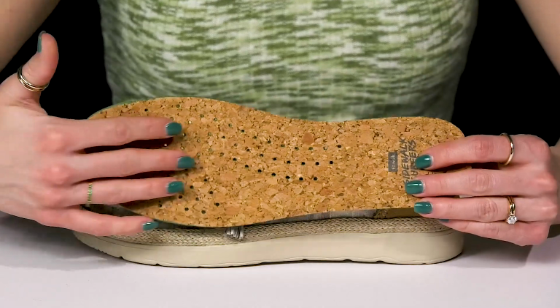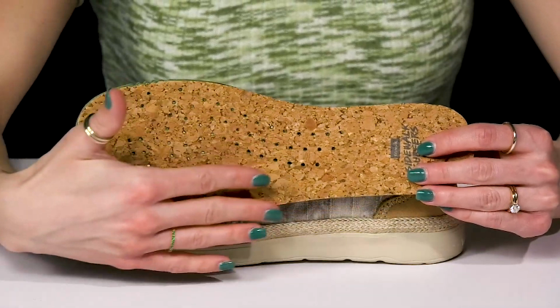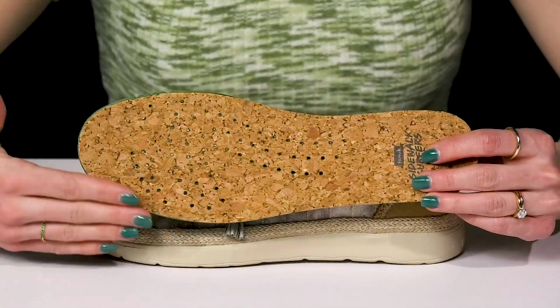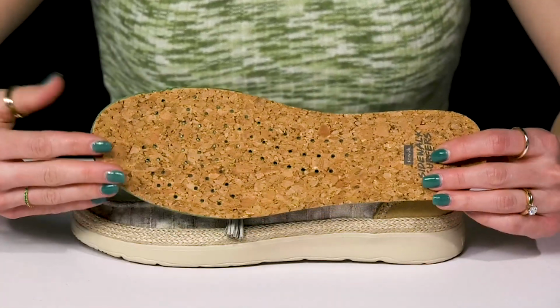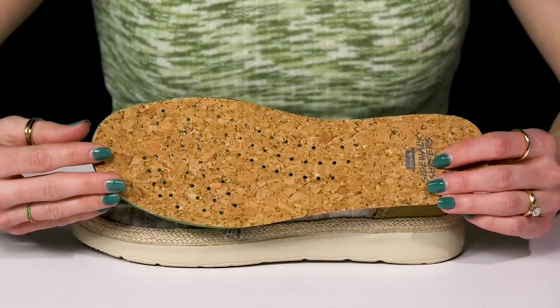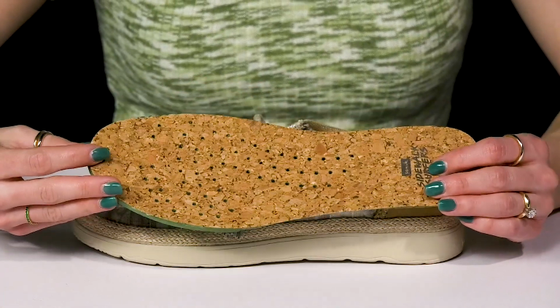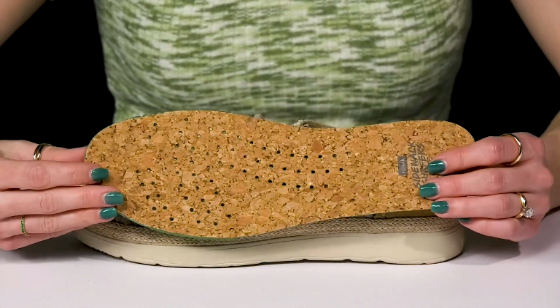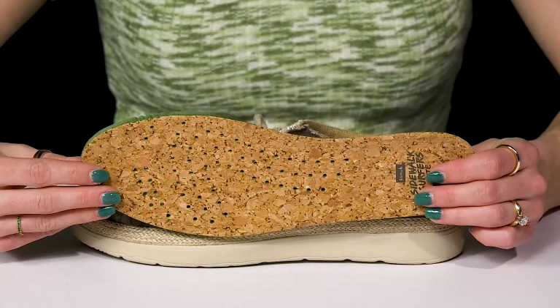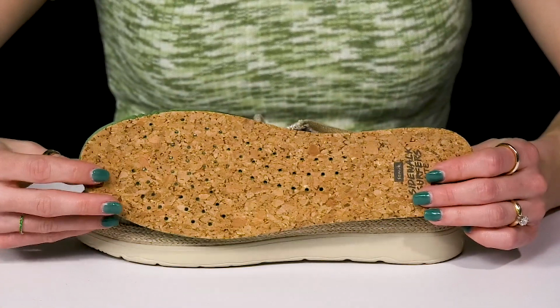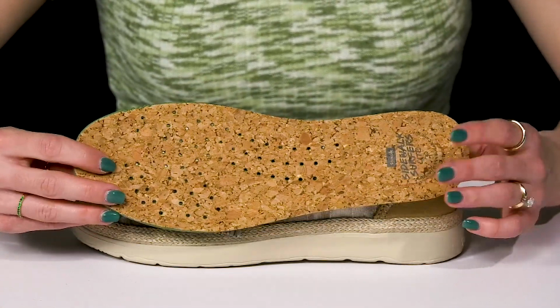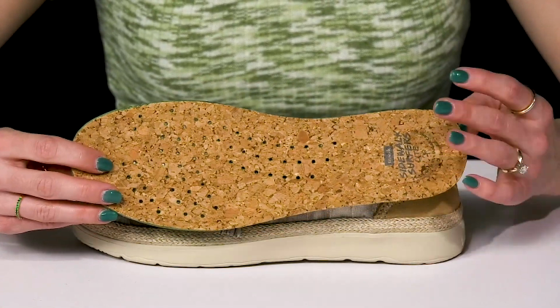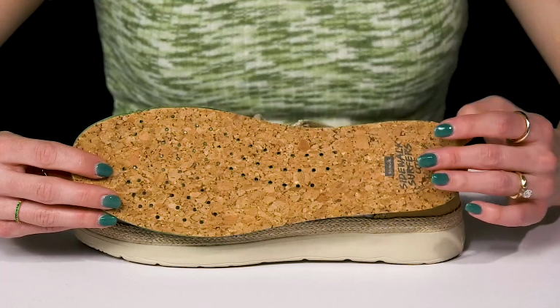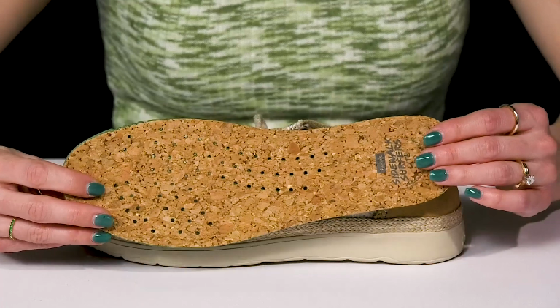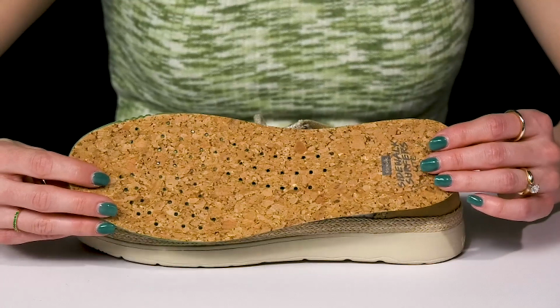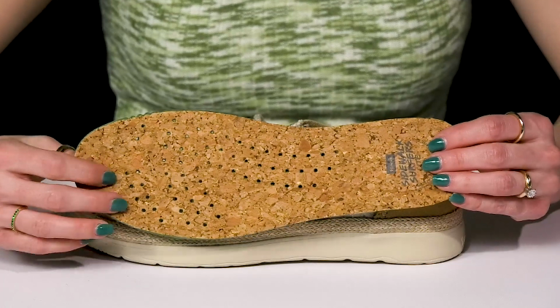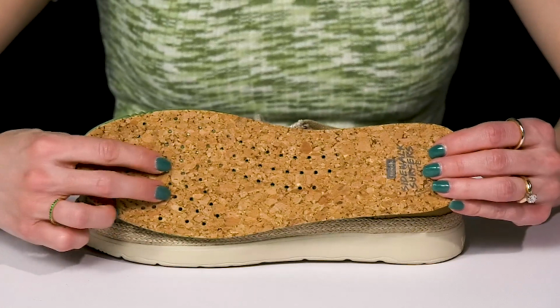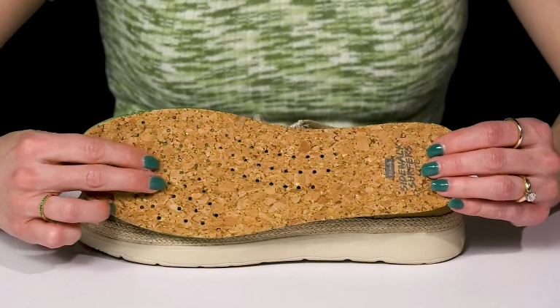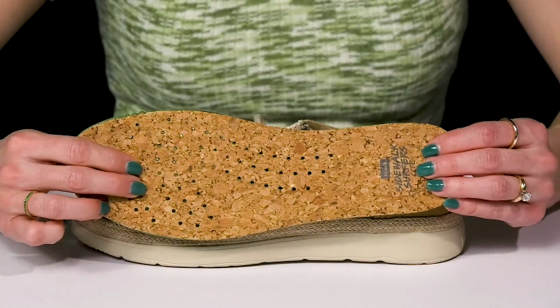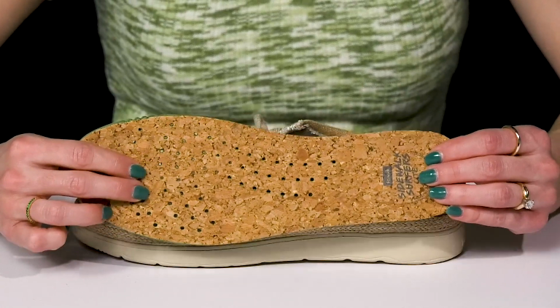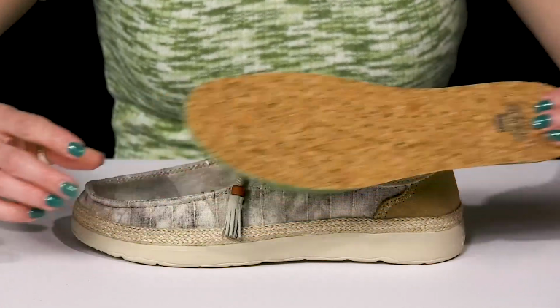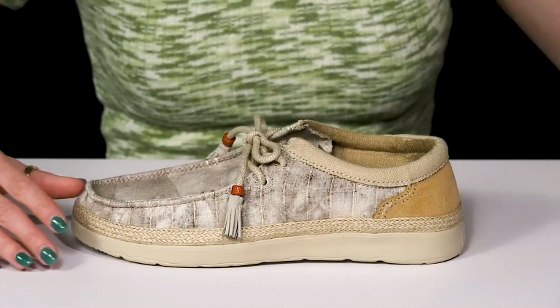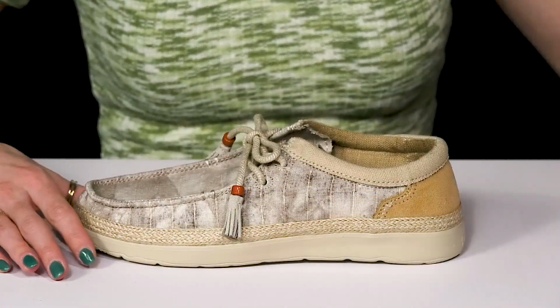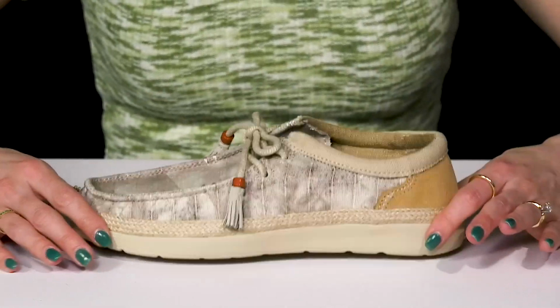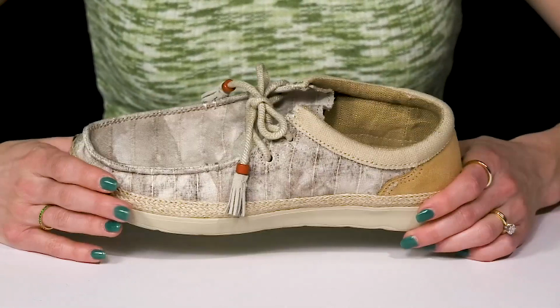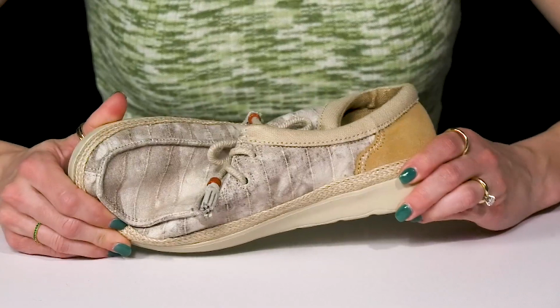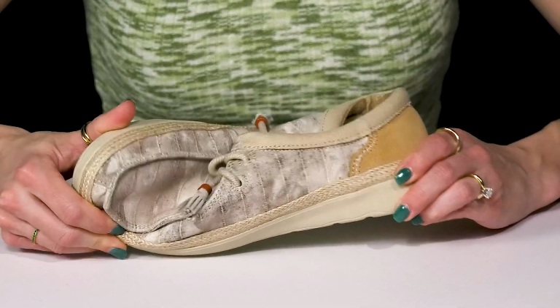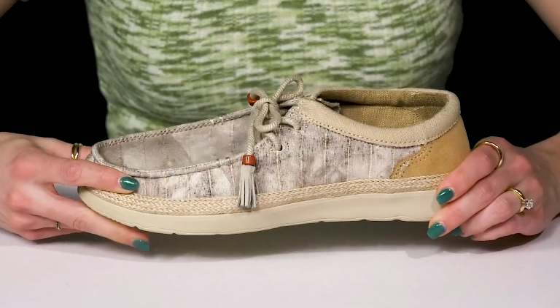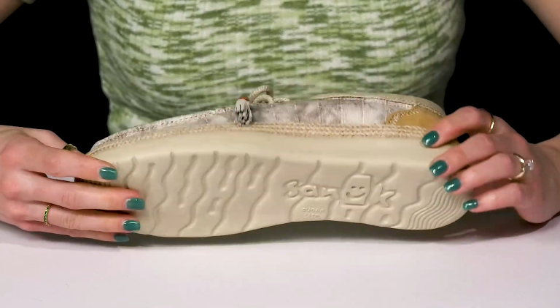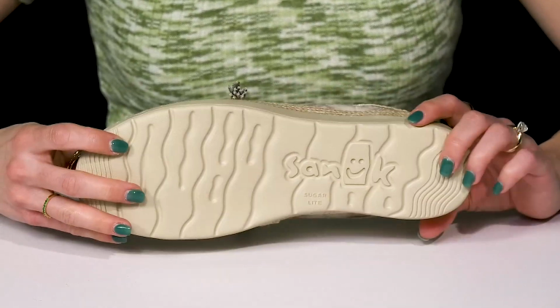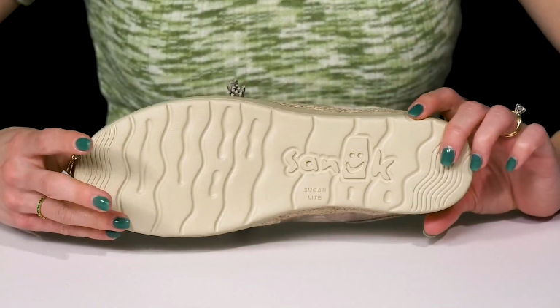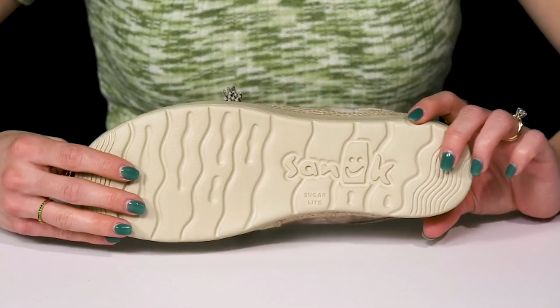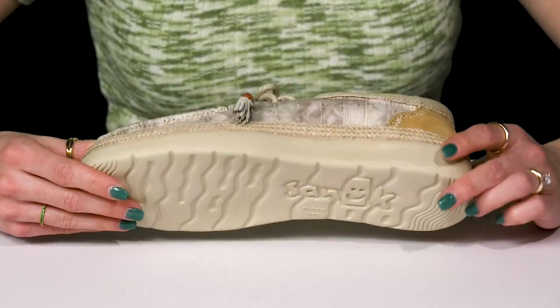These perforations are actually really cool. They're going to offer a lot of breathability so you can wear these with or without socks. And then there is a raised toe bar for added grip. These do have a very flexible construction and they sit on top of a synthetic outsole.